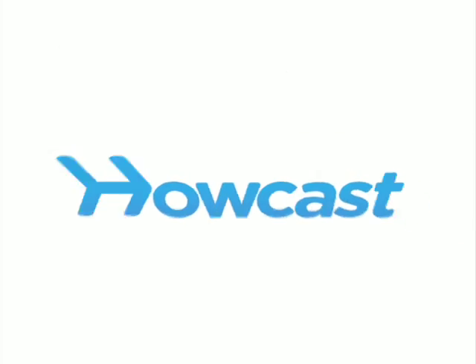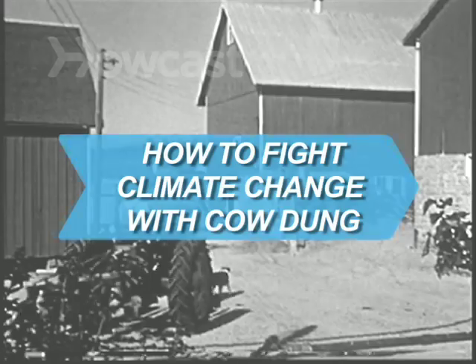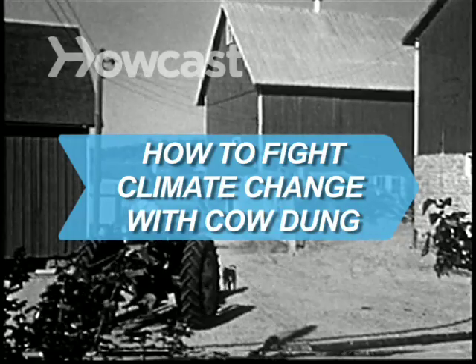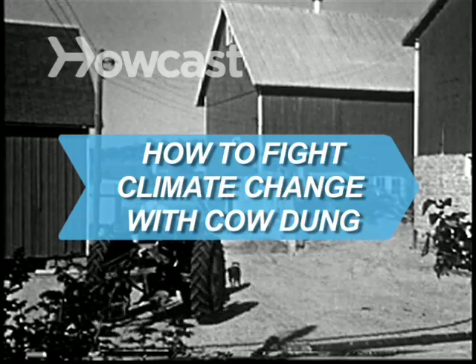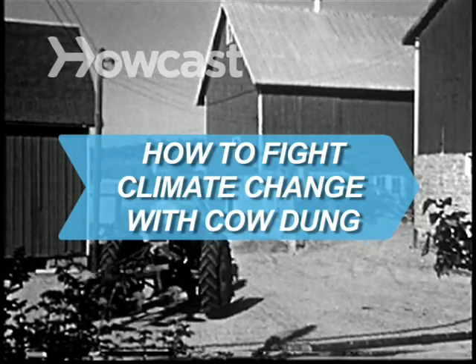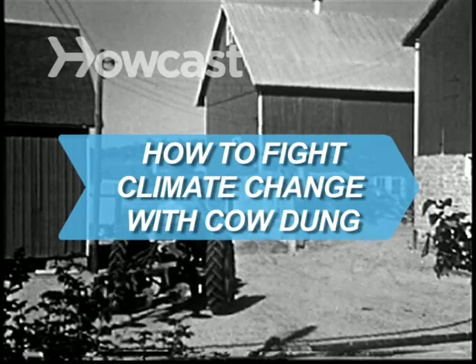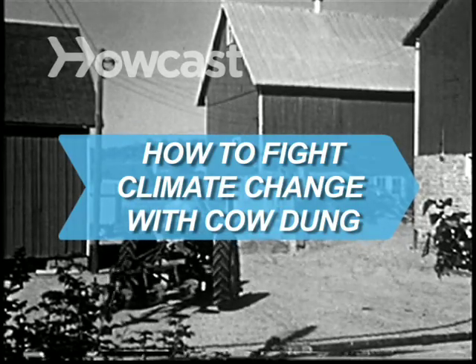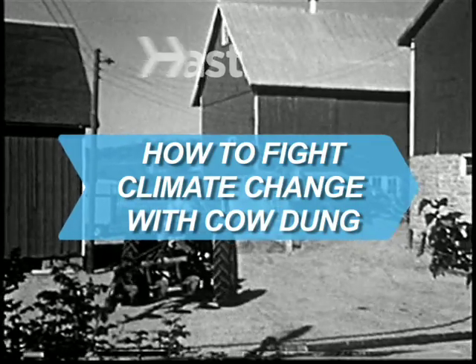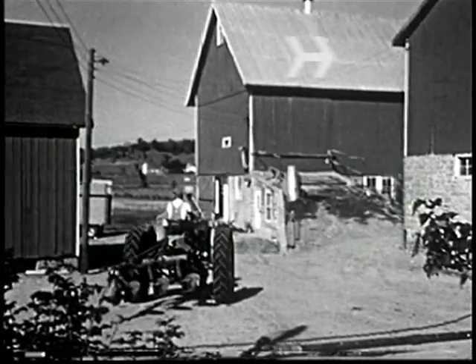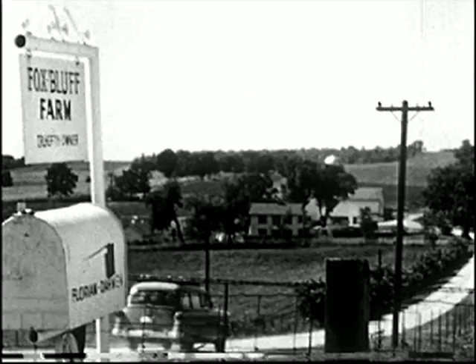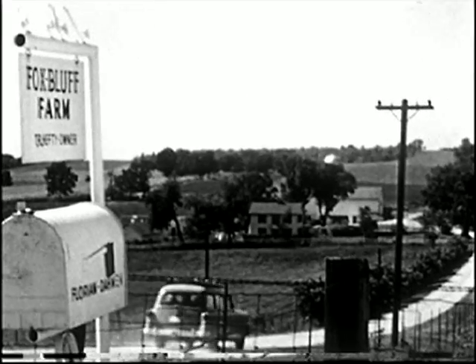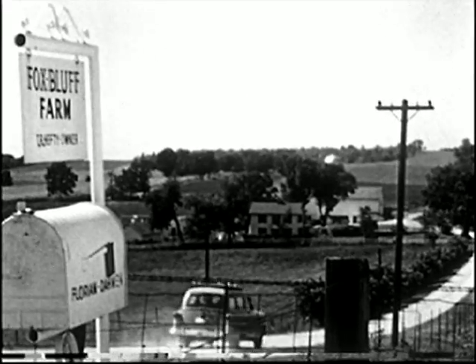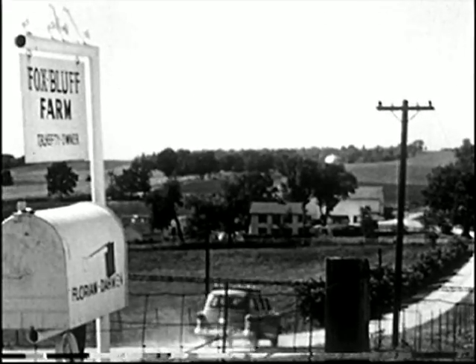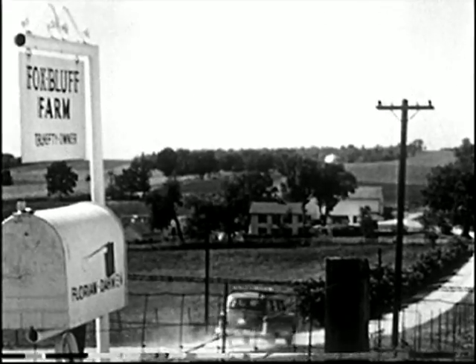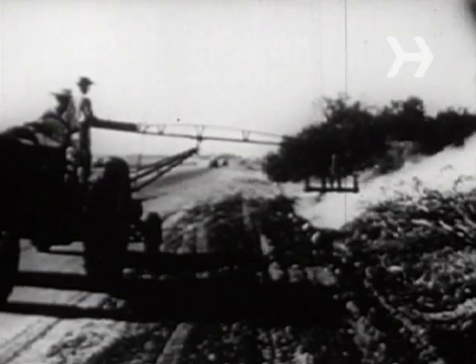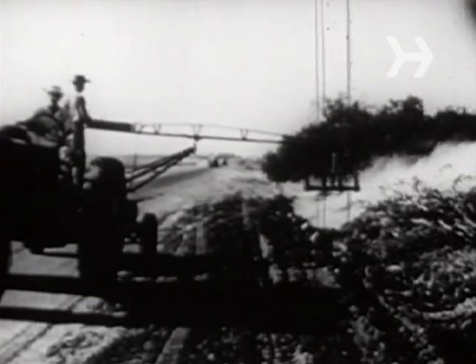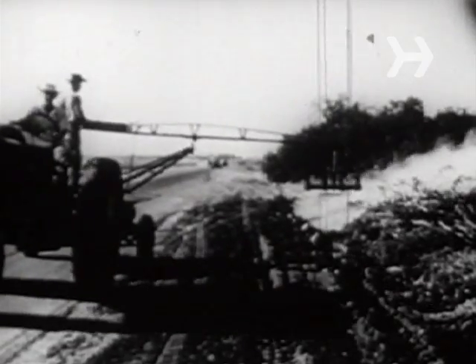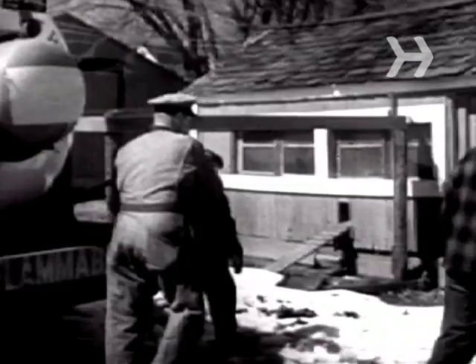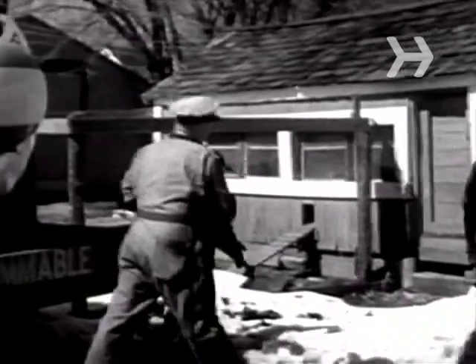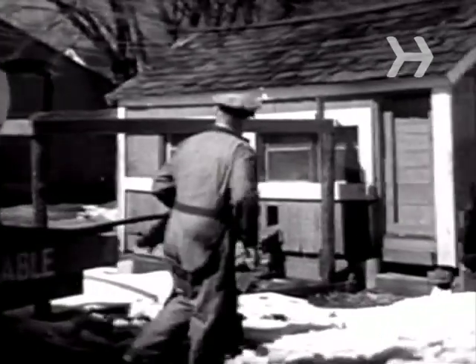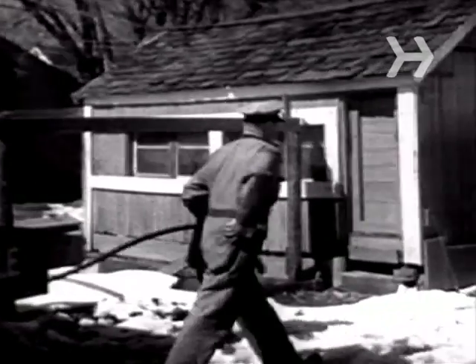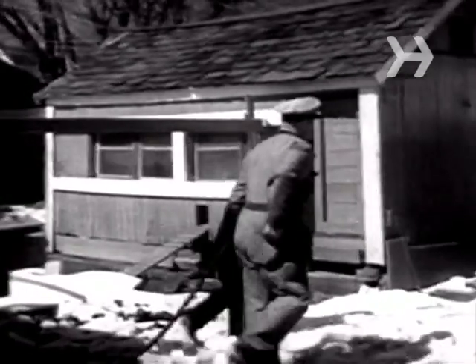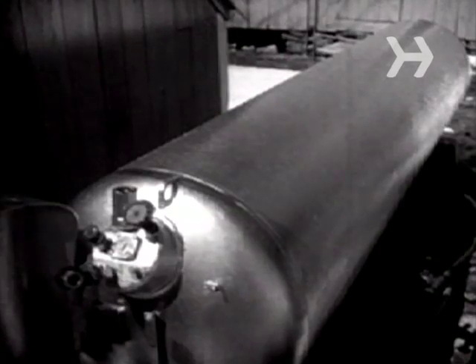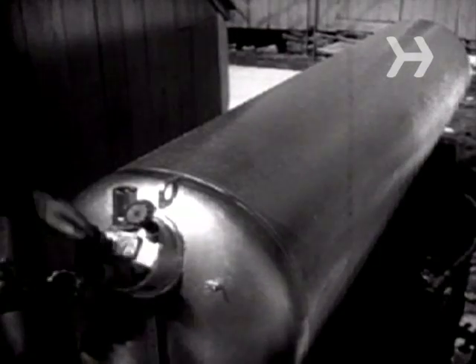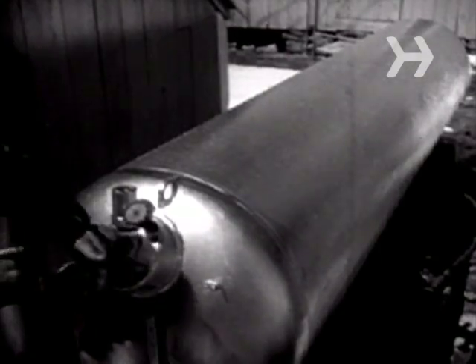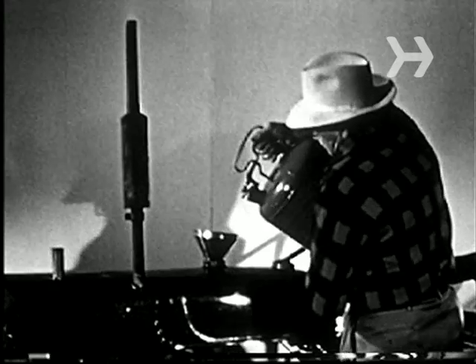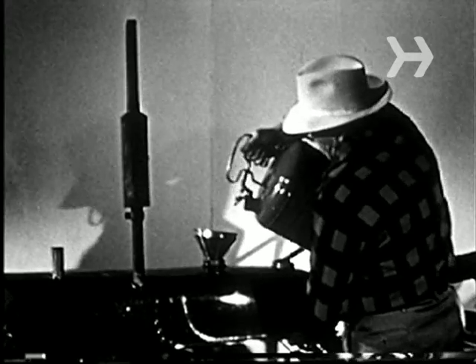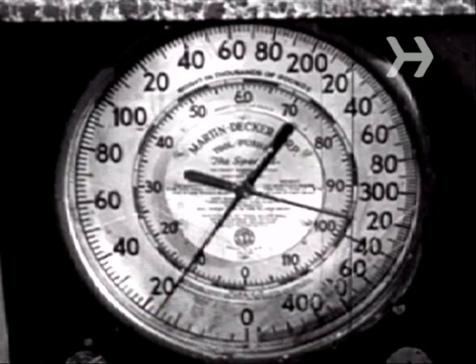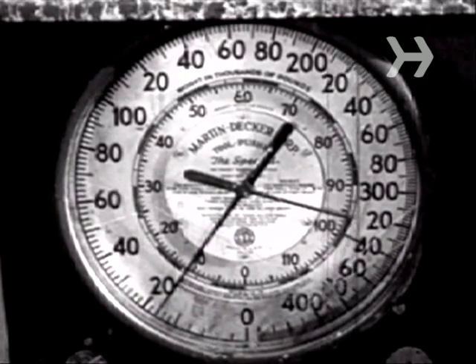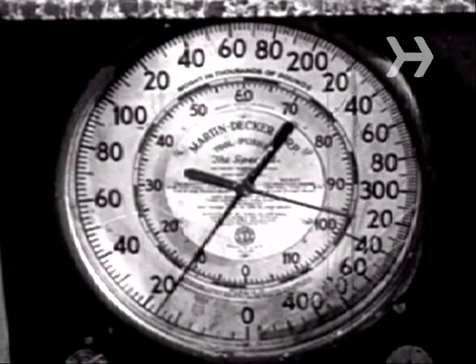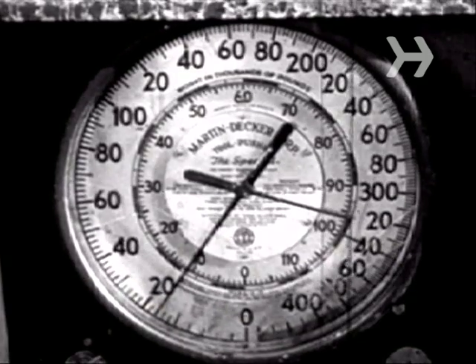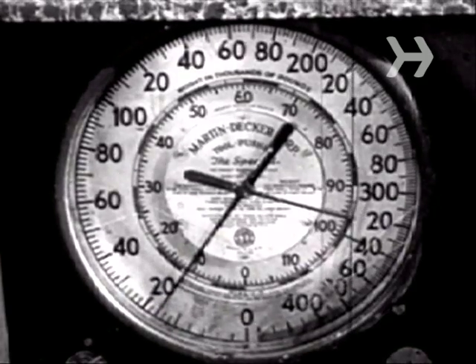How to Fight Climate Change with Cow Dung. Cow manure contains methane, a potent greenhouse gas. Farmers who collect and burn methane keep it out of the atmosphere while generating clean electricity.